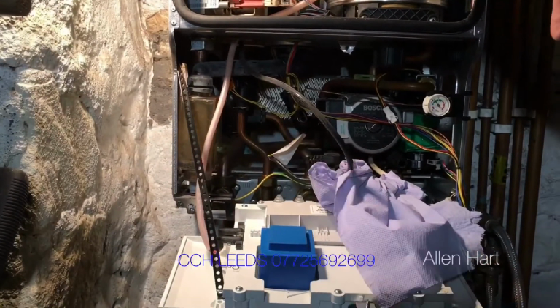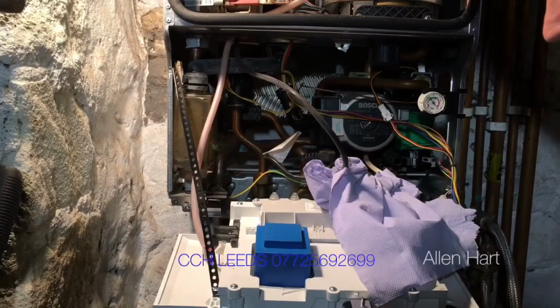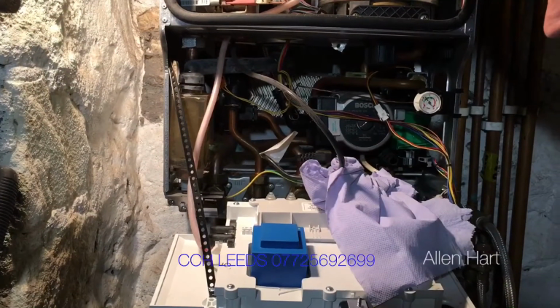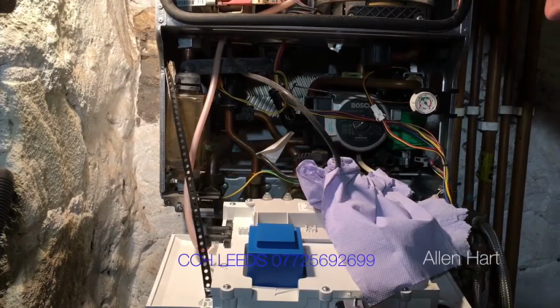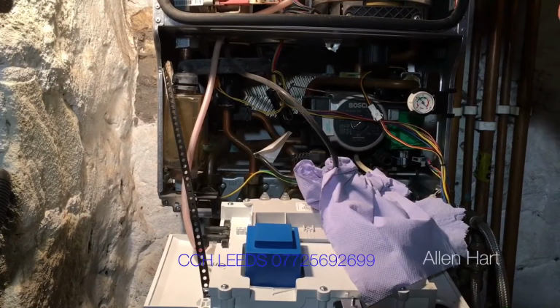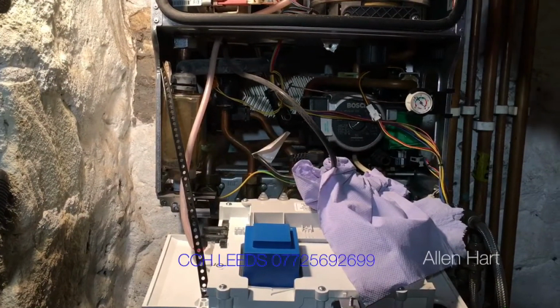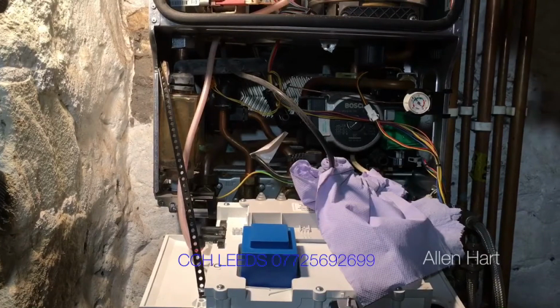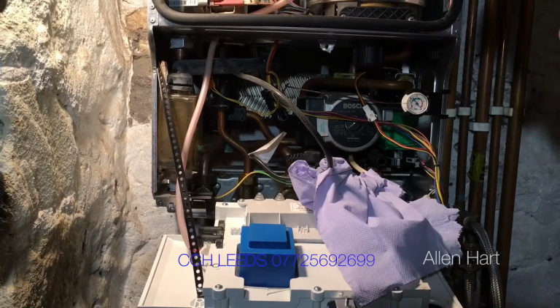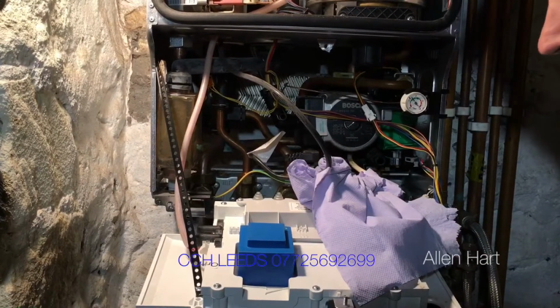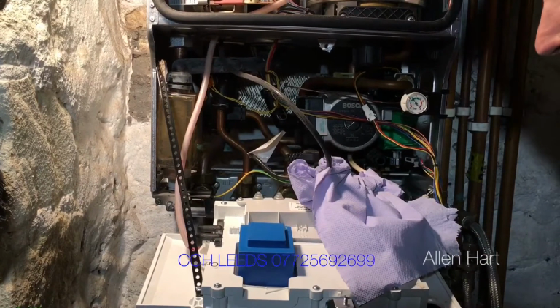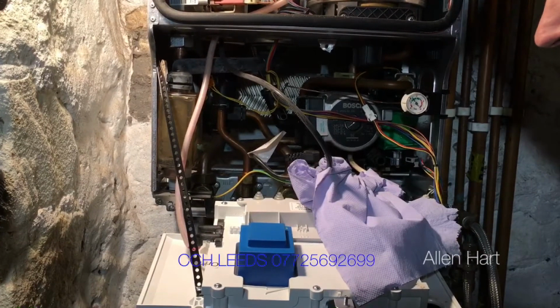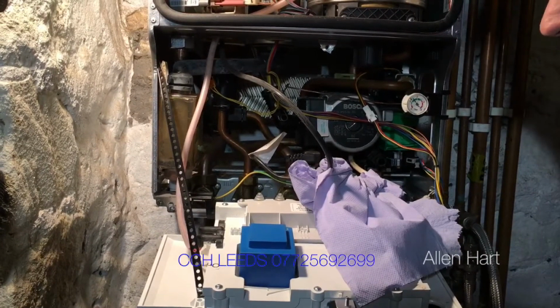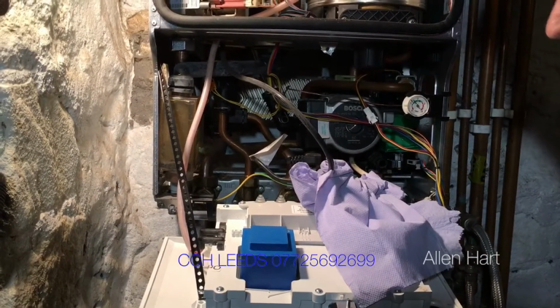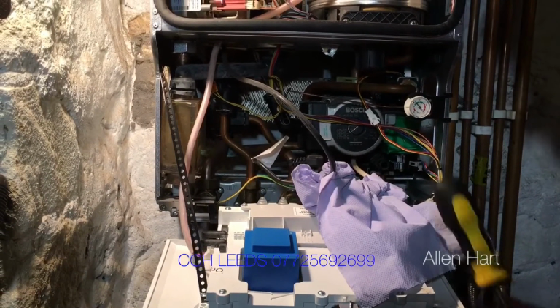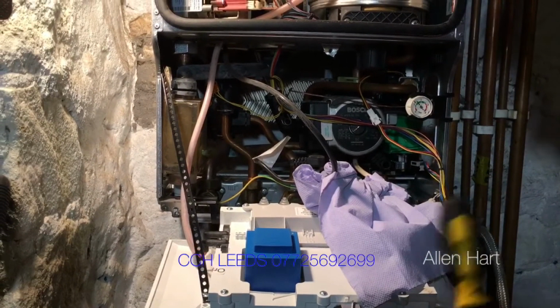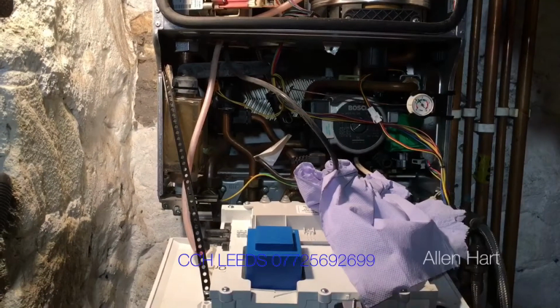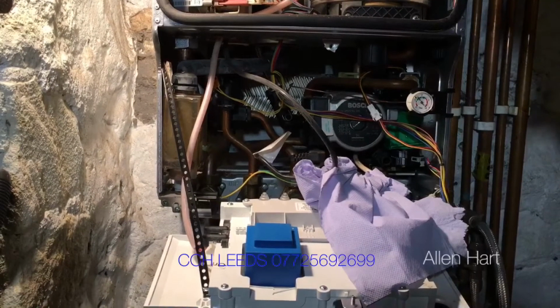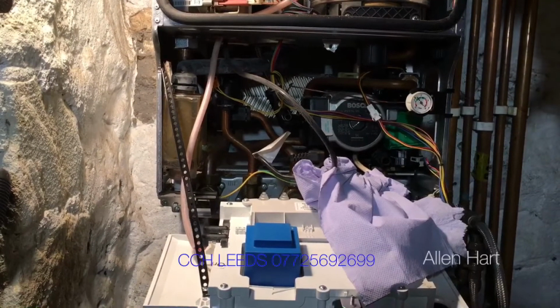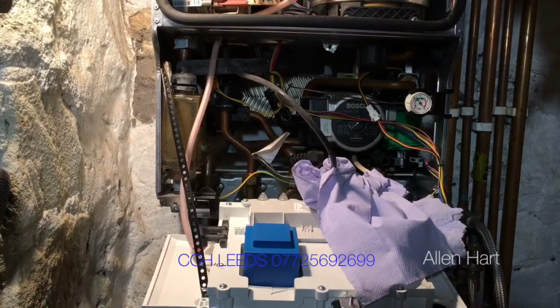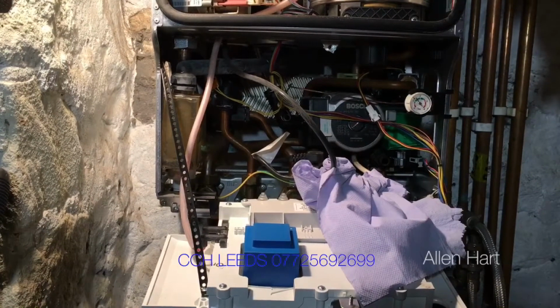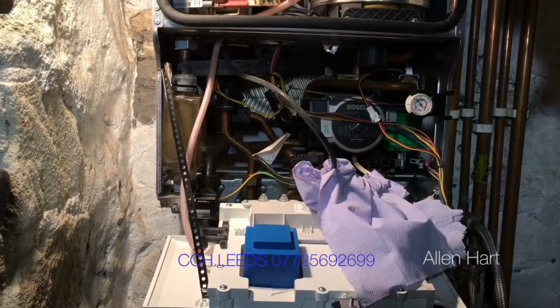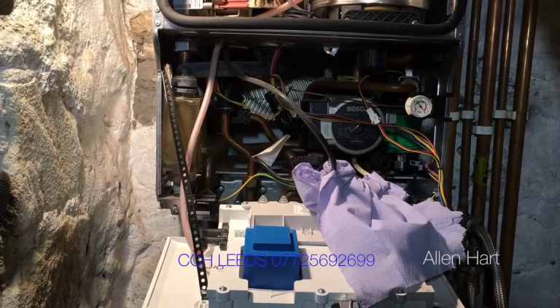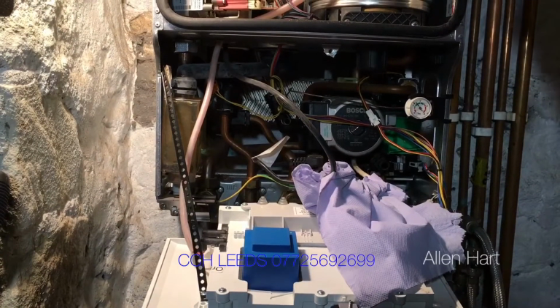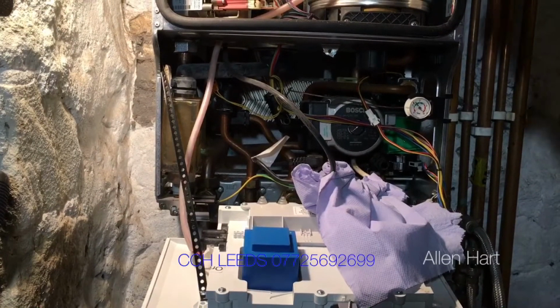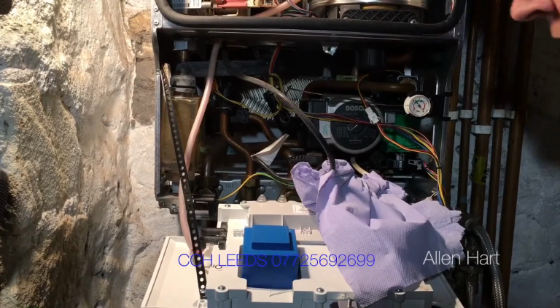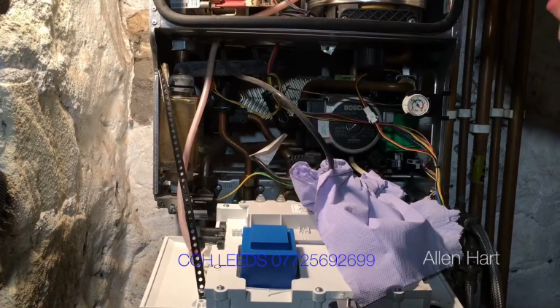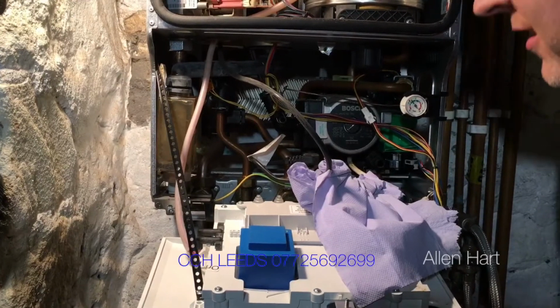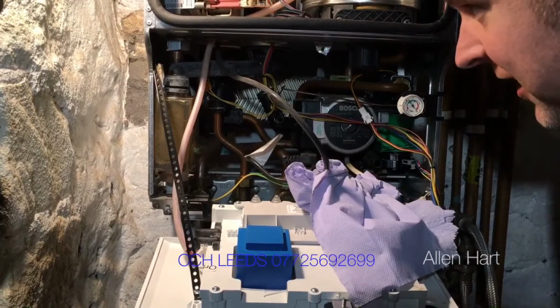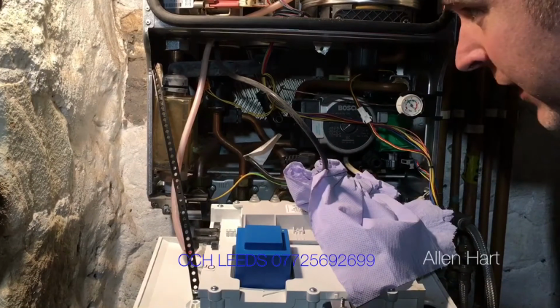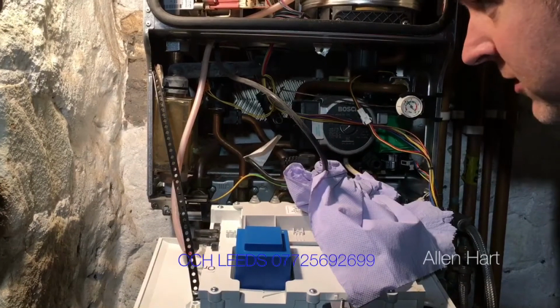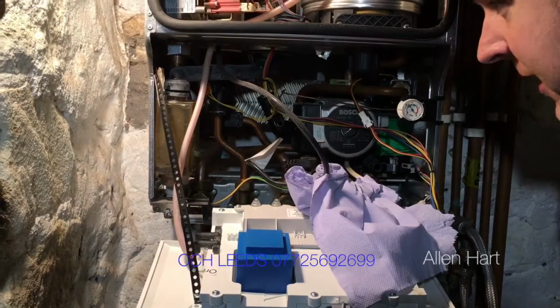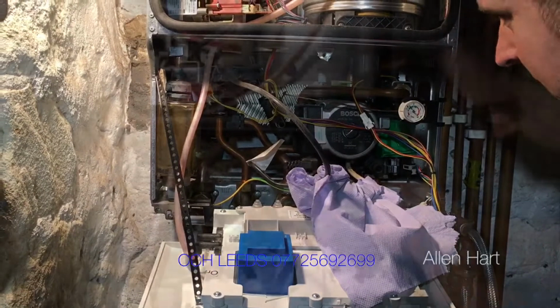Also on this side here we've got the flow manifold, which is also common for pin-holing, leaking, and spraying all over the circuit board and causing hundreds of pounds of damage. So you can fault Worcester for that as well.